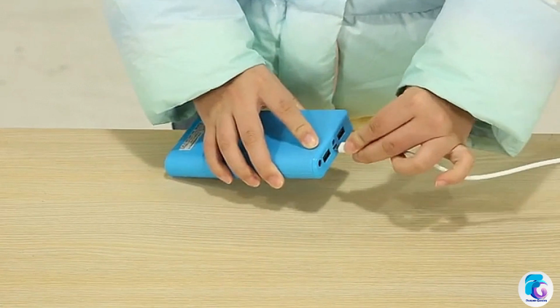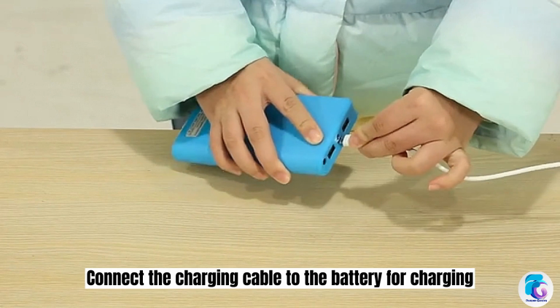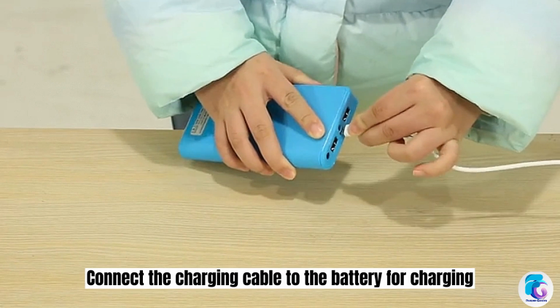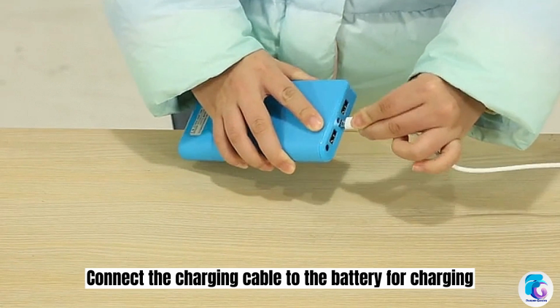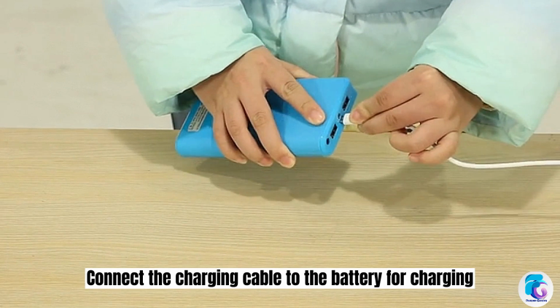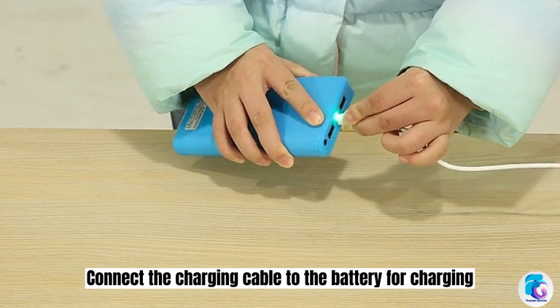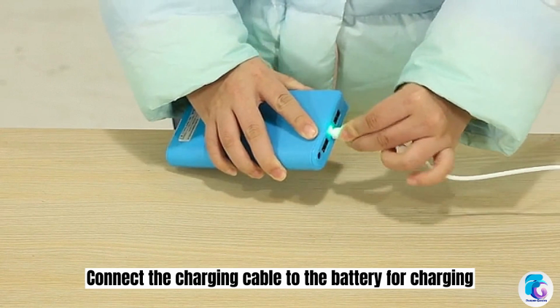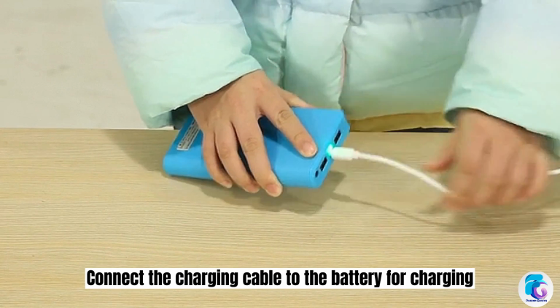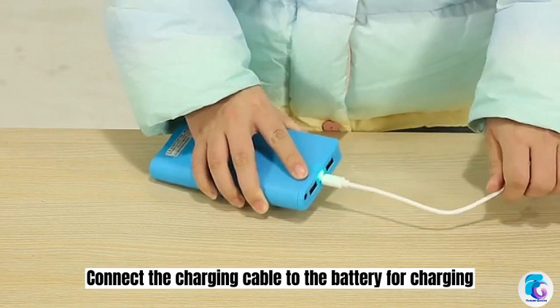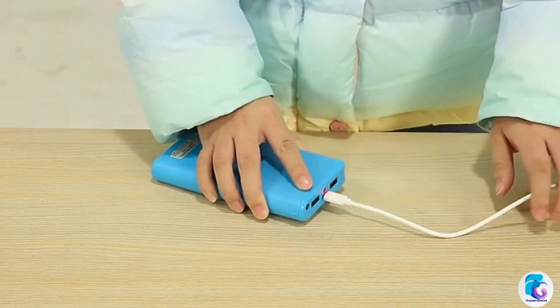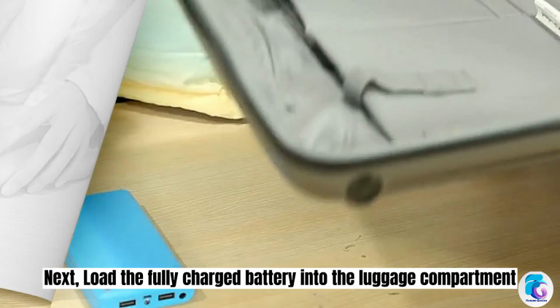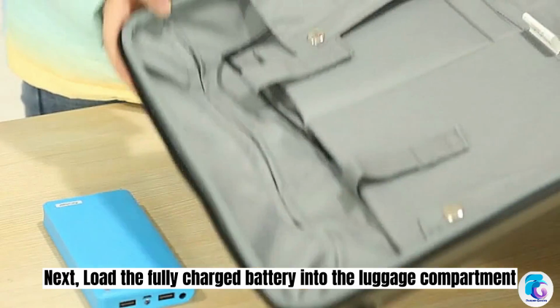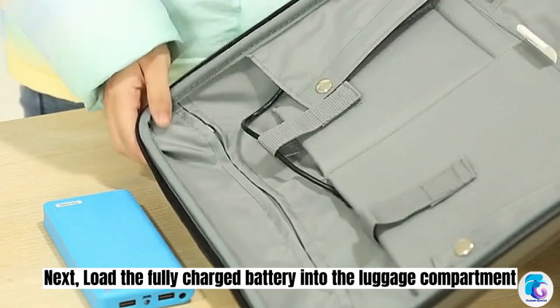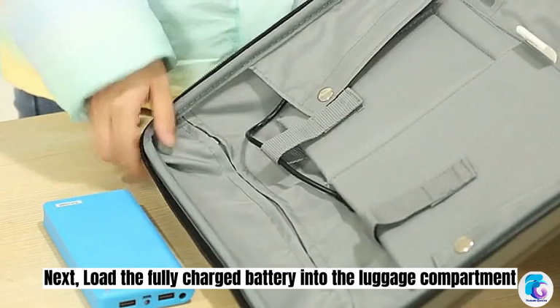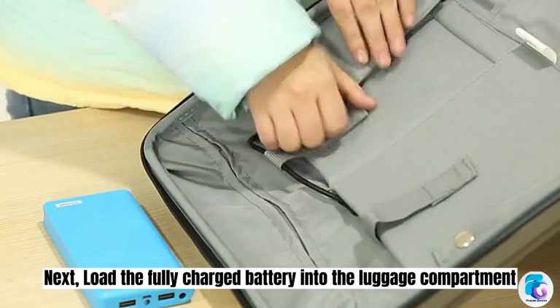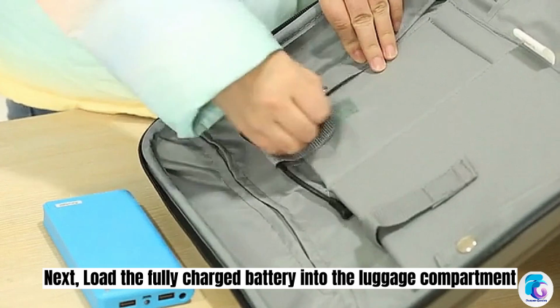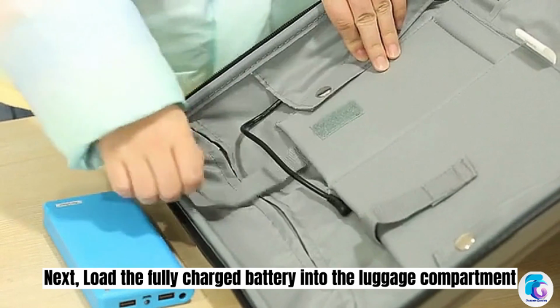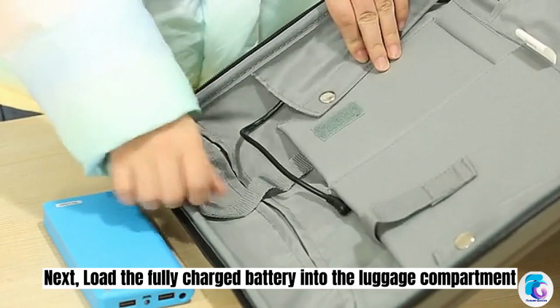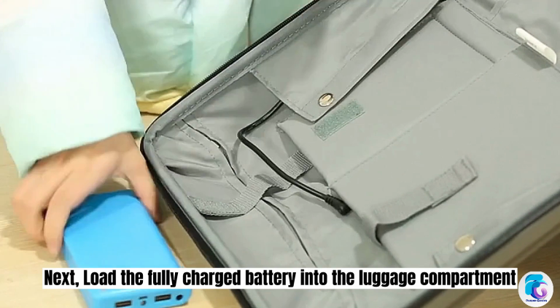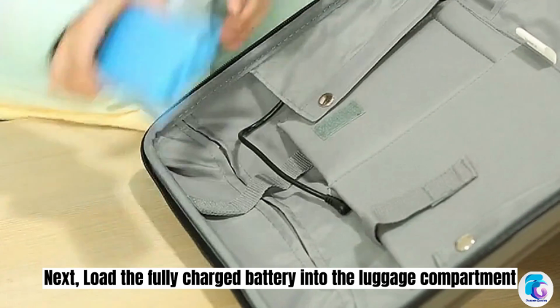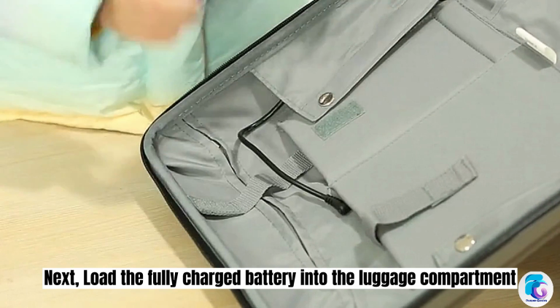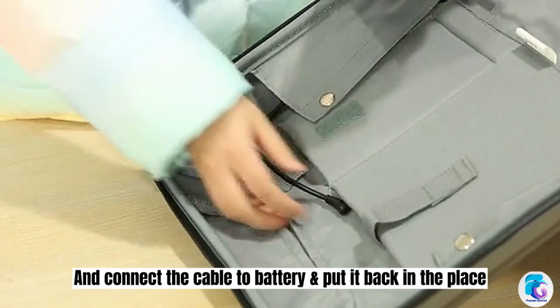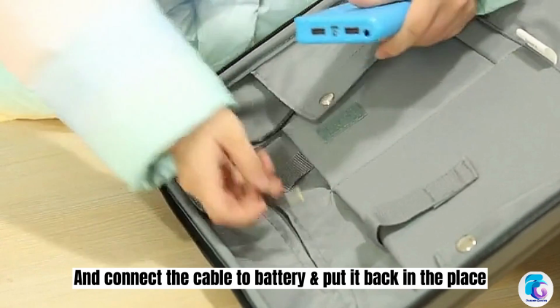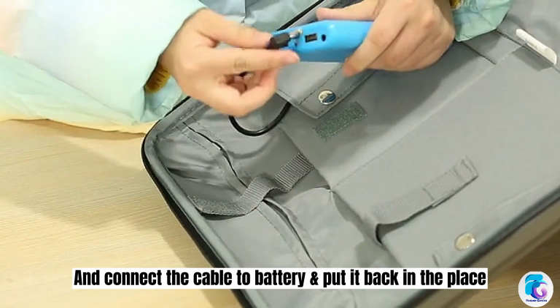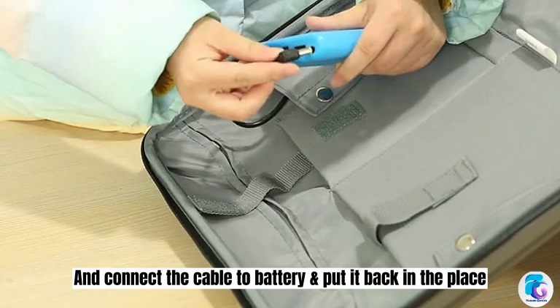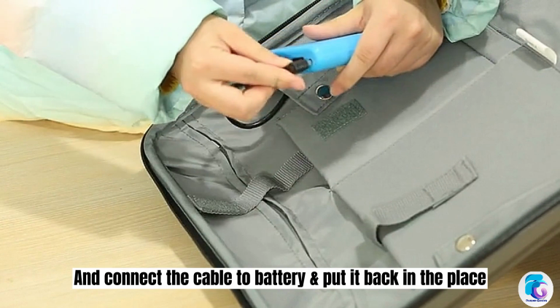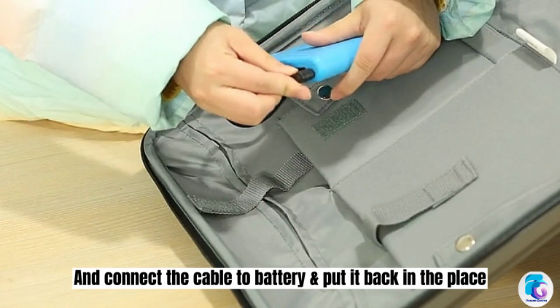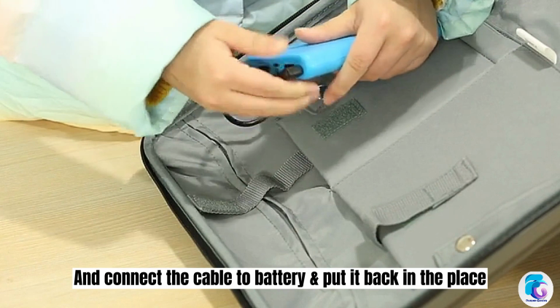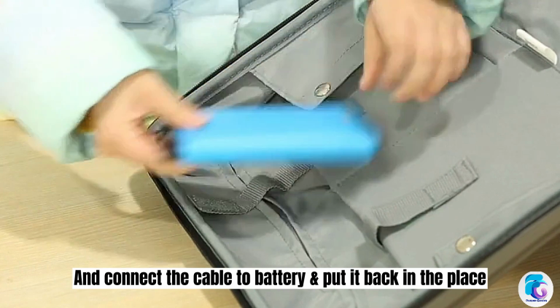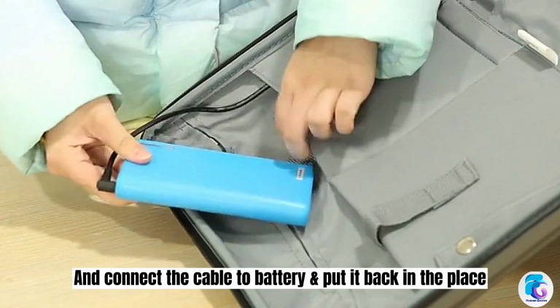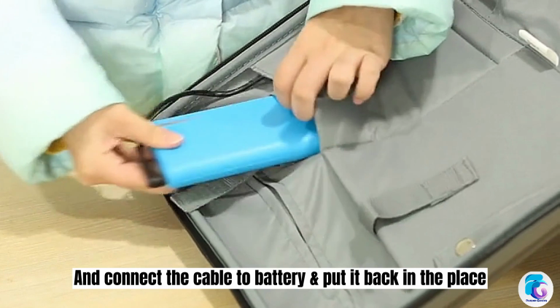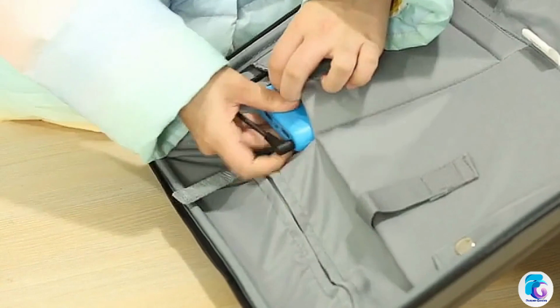Connect the charging cable to the battery for charging. Then load the fully charged battery into the luggage compartment, connect the cable to the battery, and put it back into place.